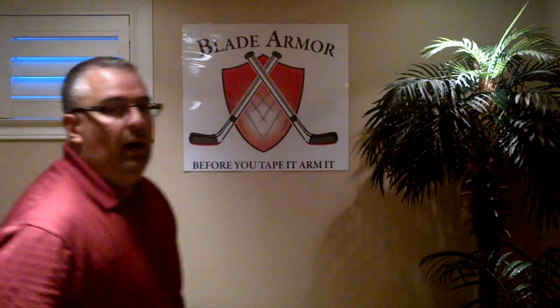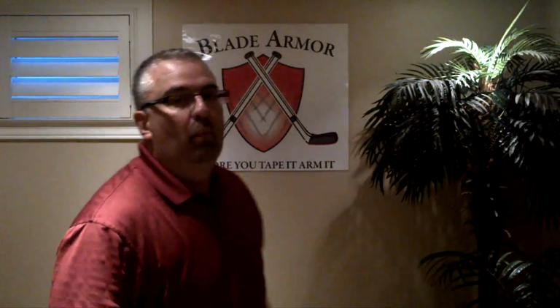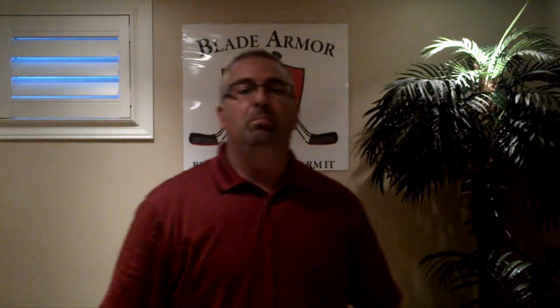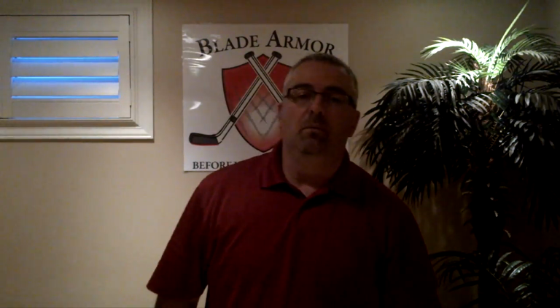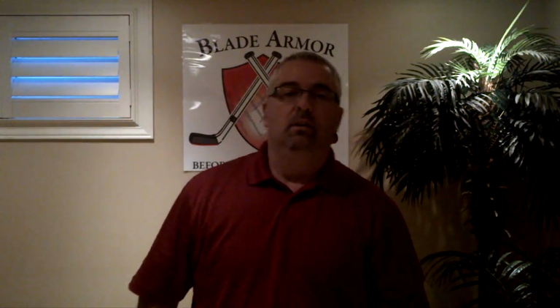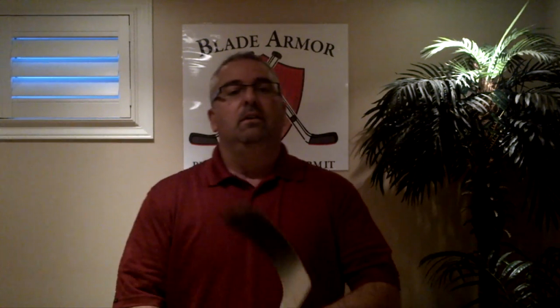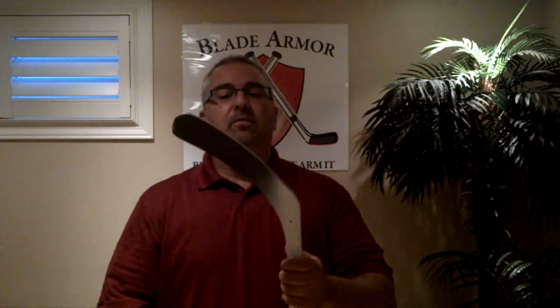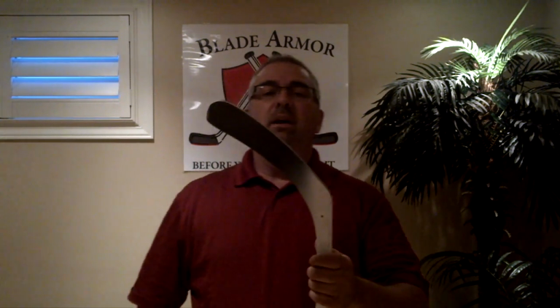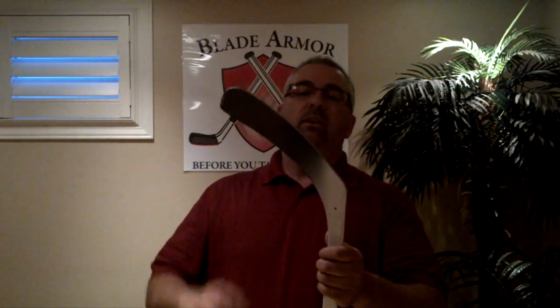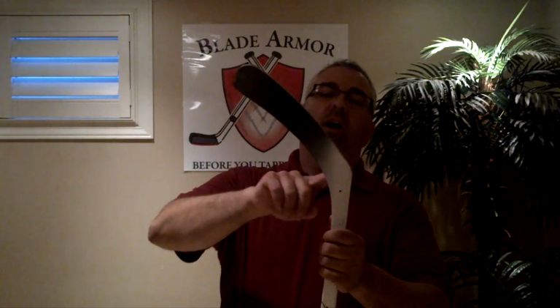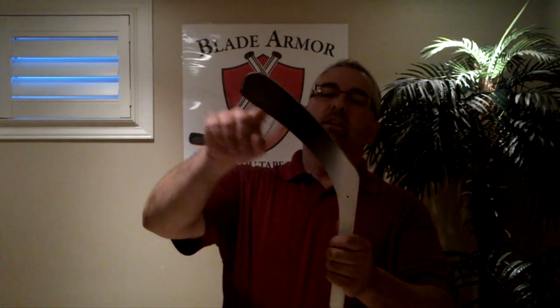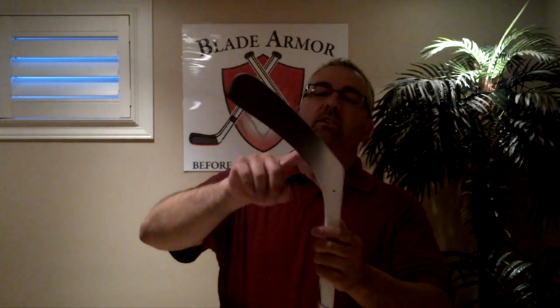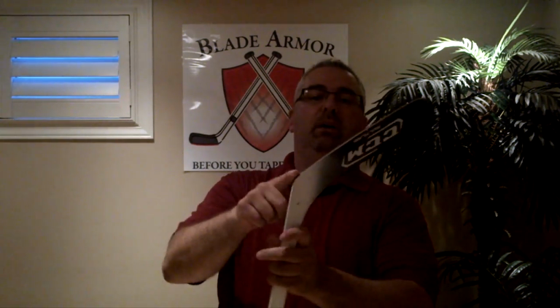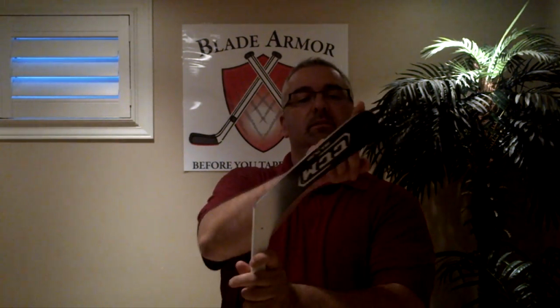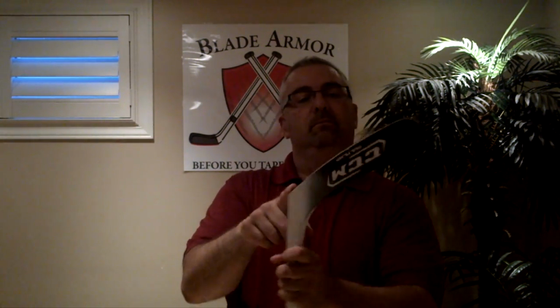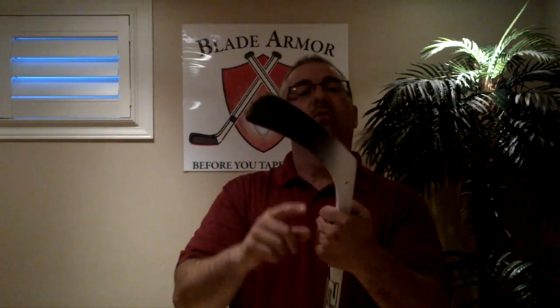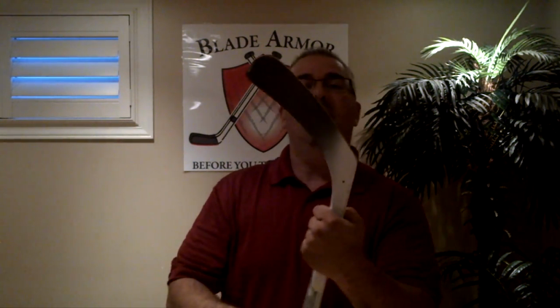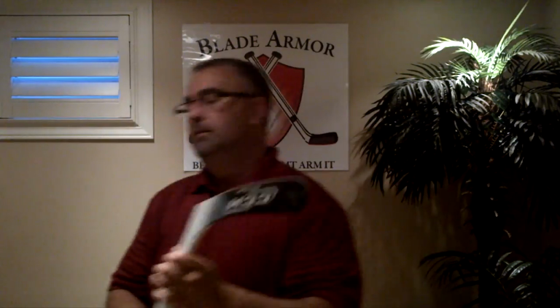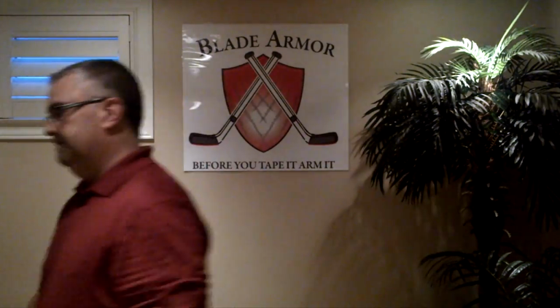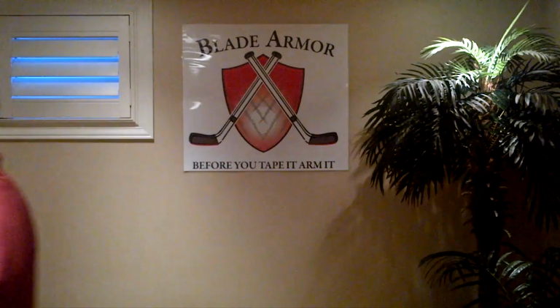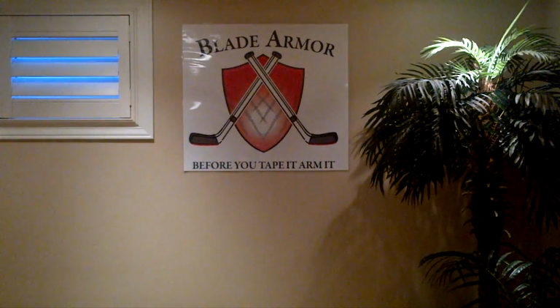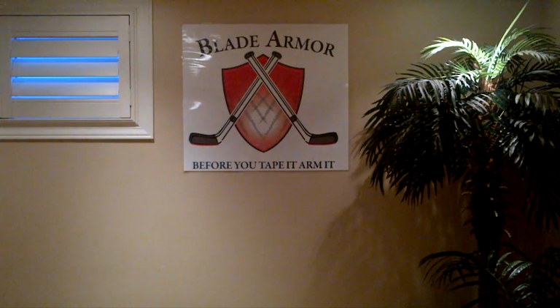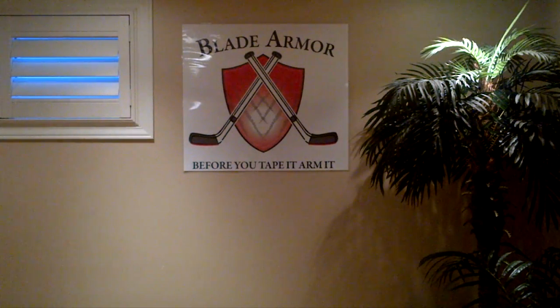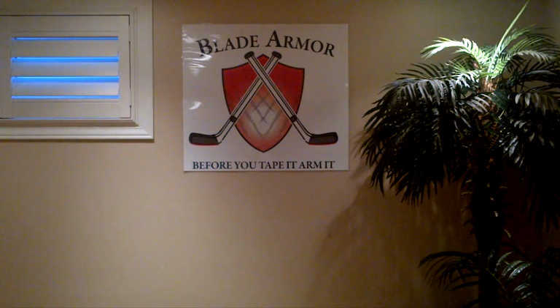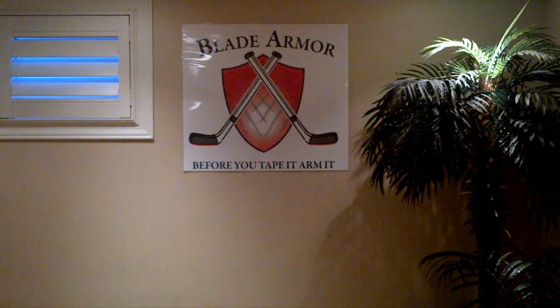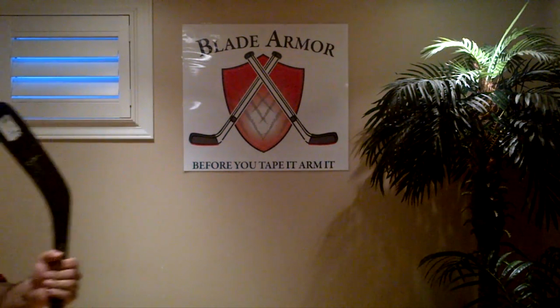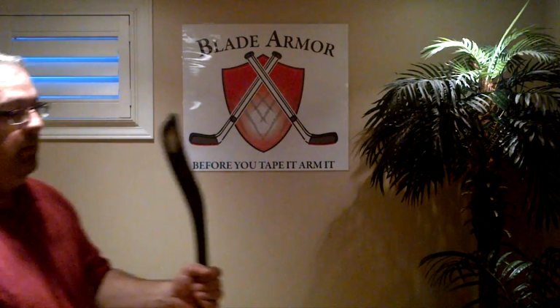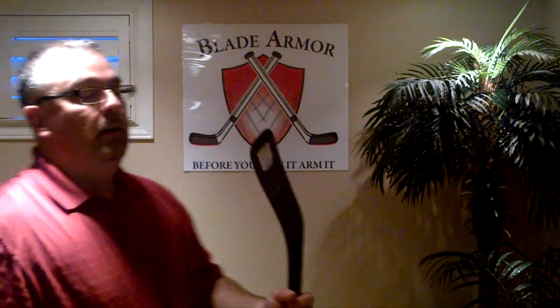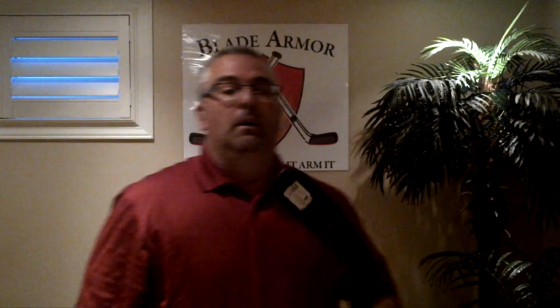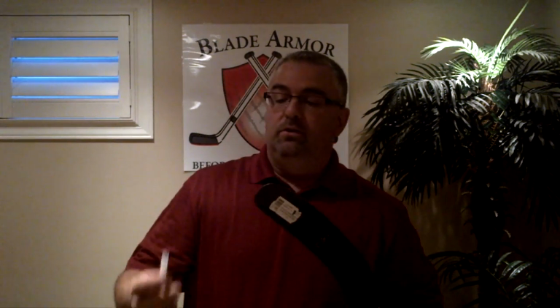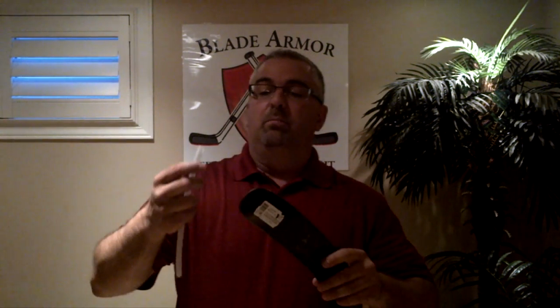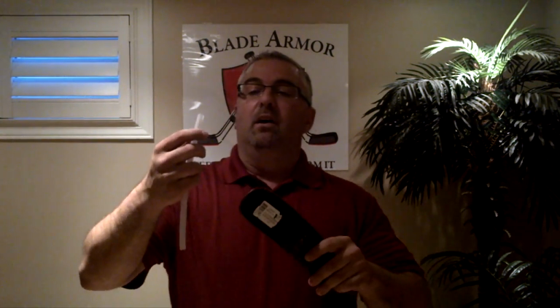Hi! Welcome to Blade Armor. Tired of spending money only to have your hockey stick look like a toothpick? Do the road hockey? Get yourself a Blade Armor.